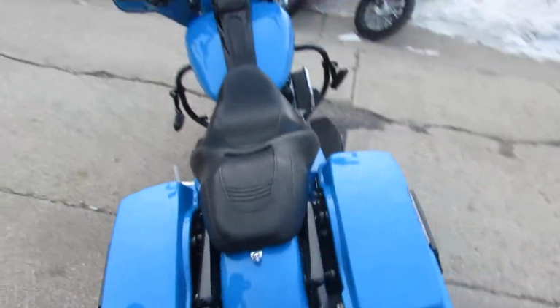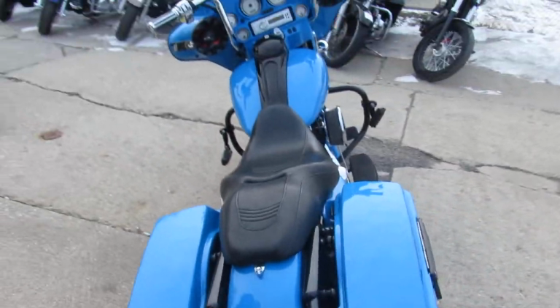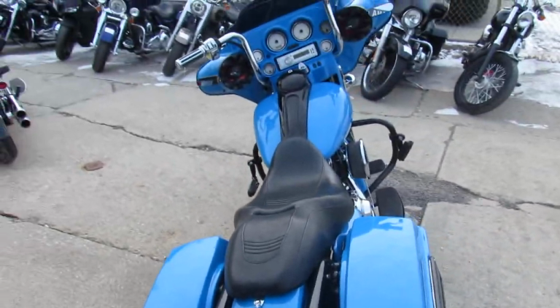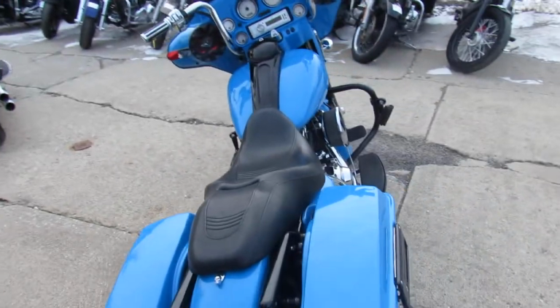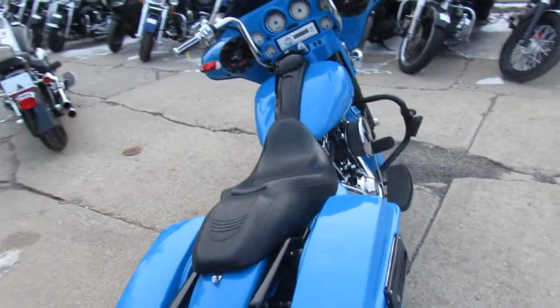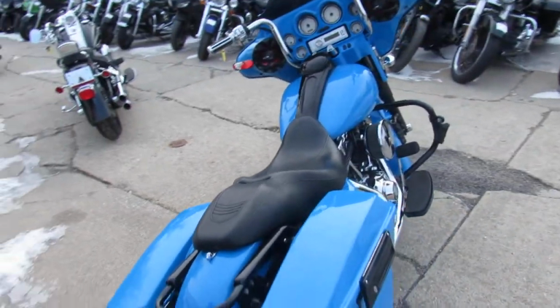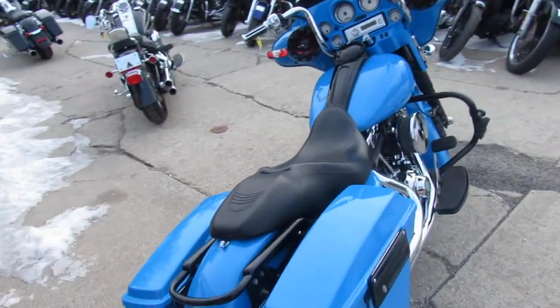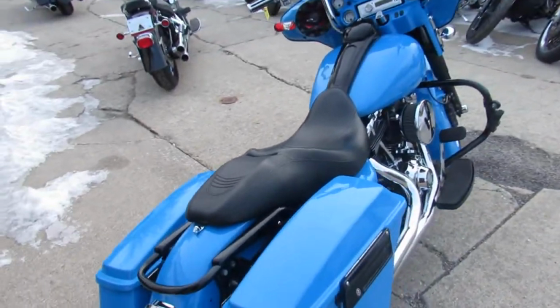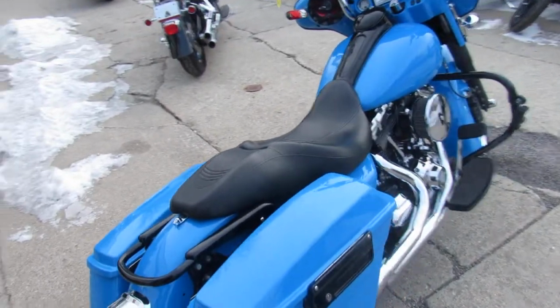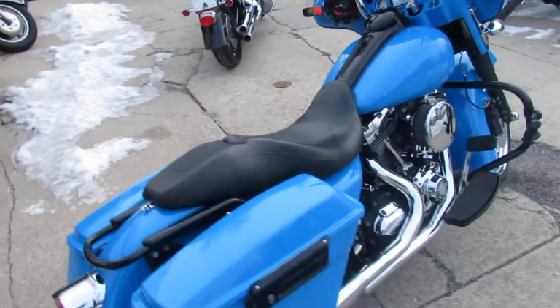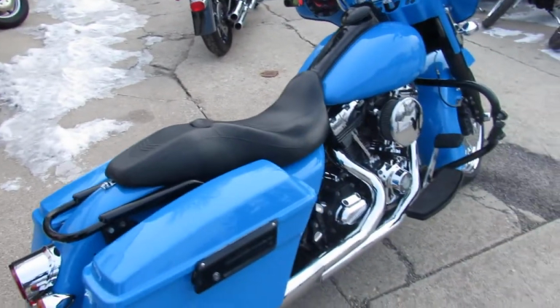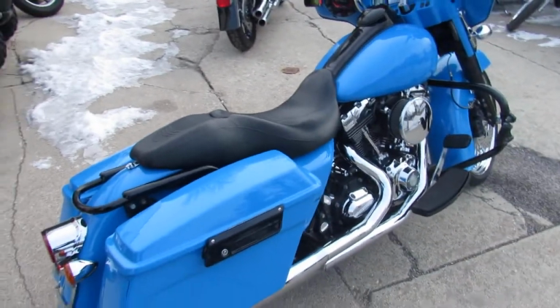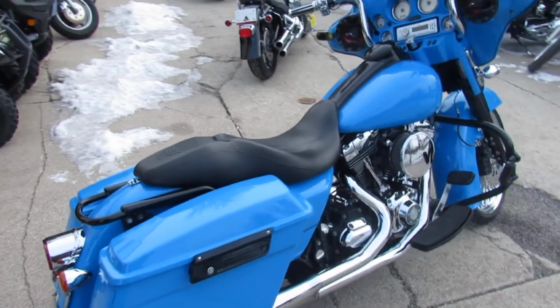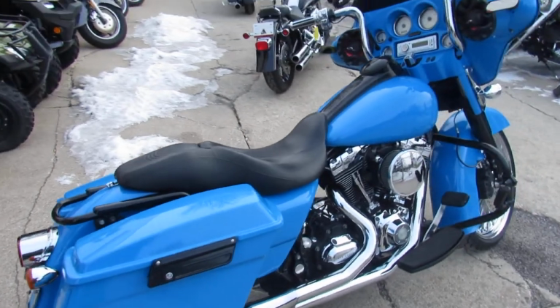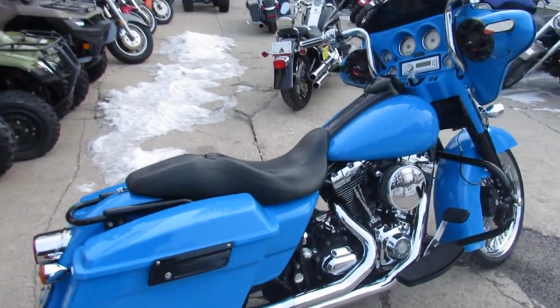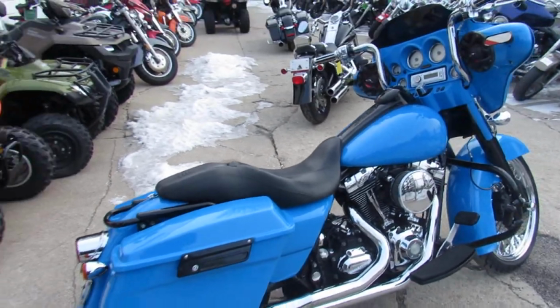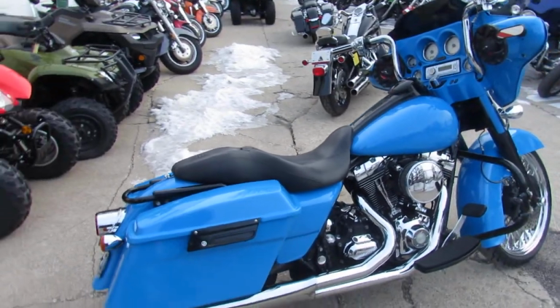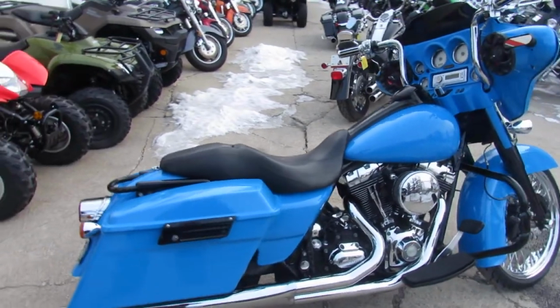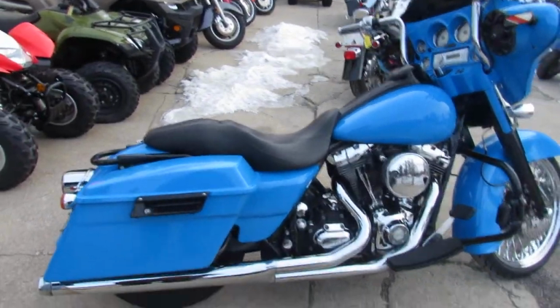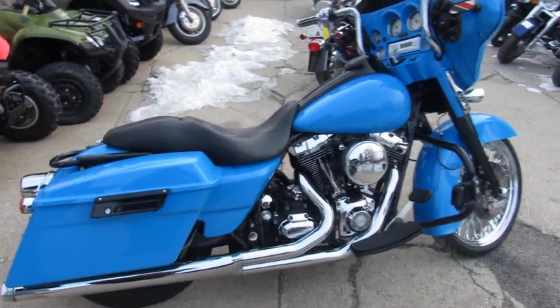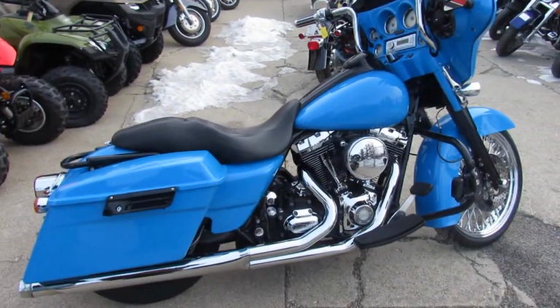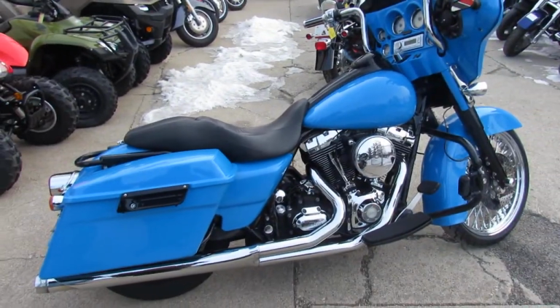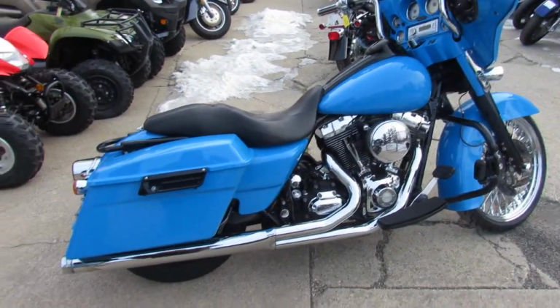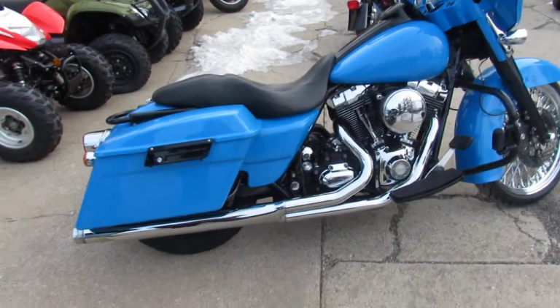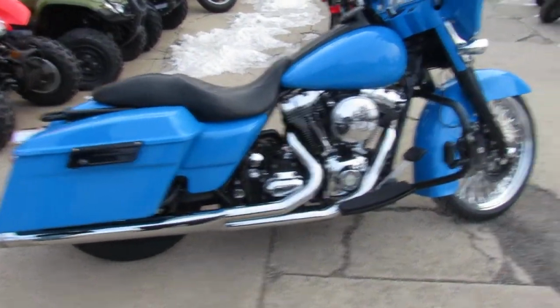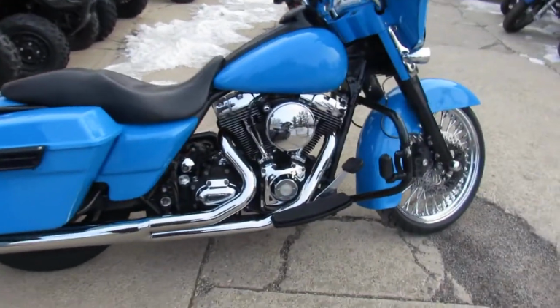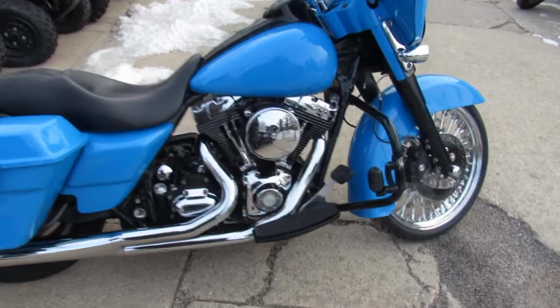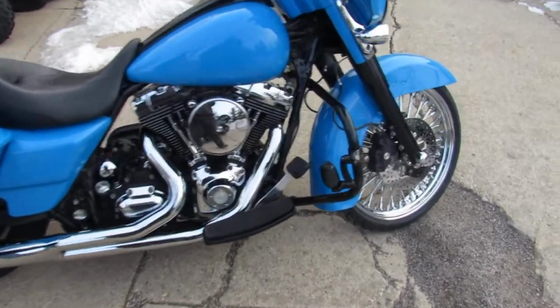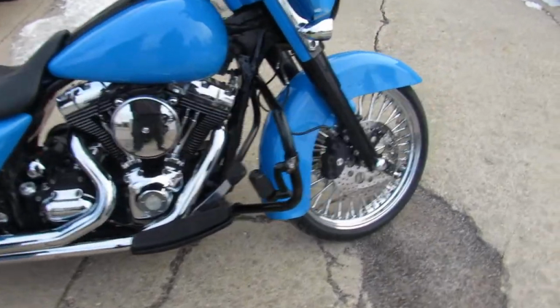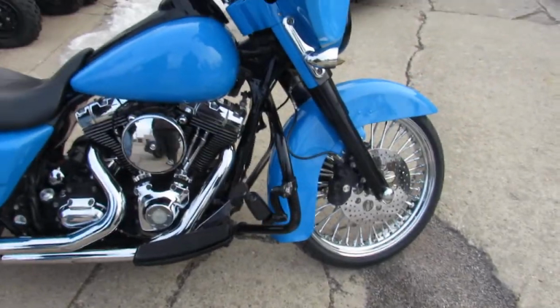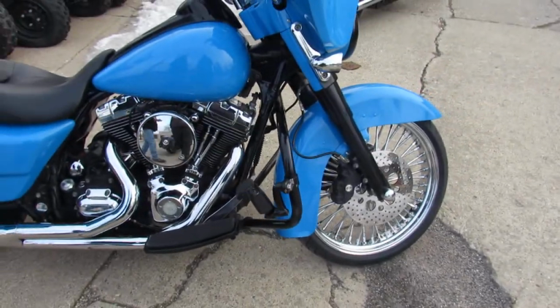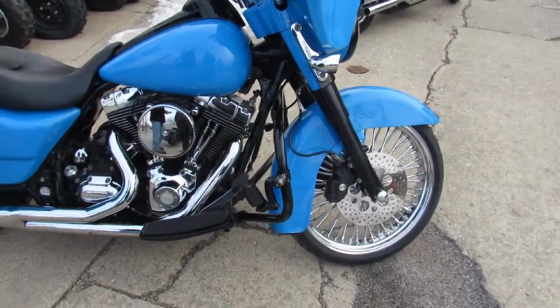This is a nice-looking bike. It's all loaded up — got tons of chrome on this thing. And as you guys can see in the video, that 21-inch fat-spoke wheel really sets it off, man. Great-looking bike. Turn heads wherever you go on this one.